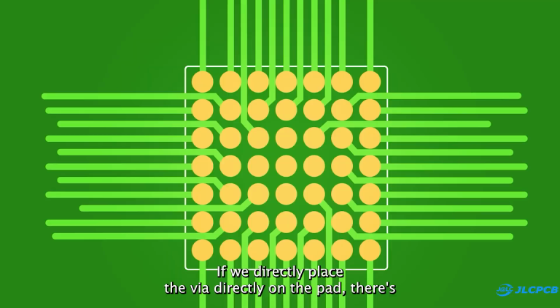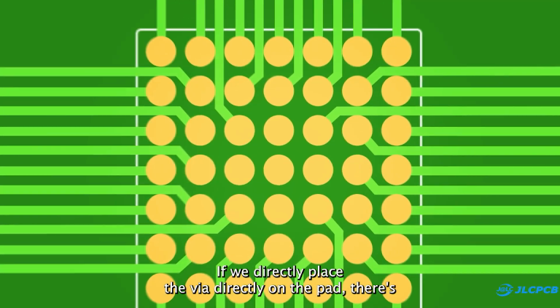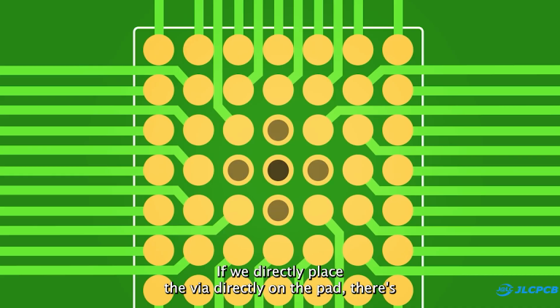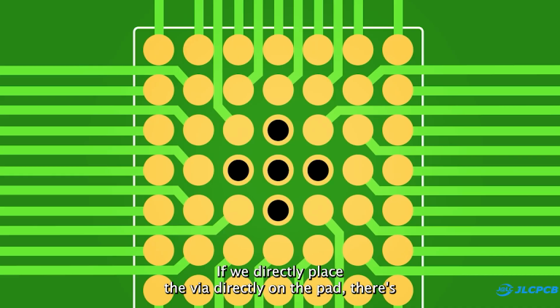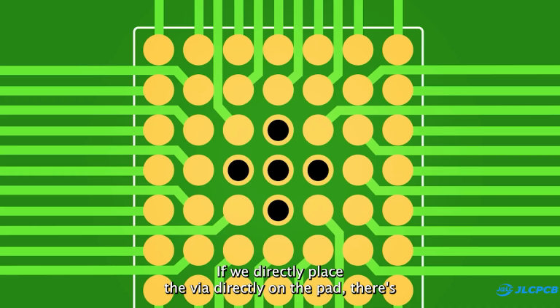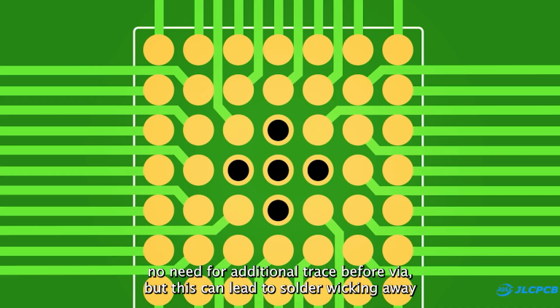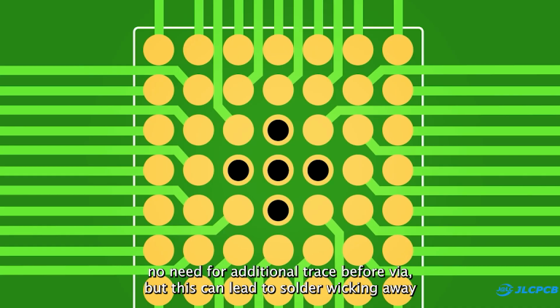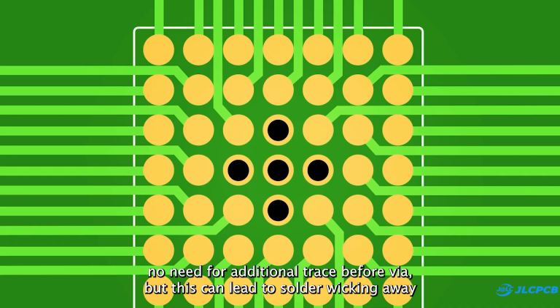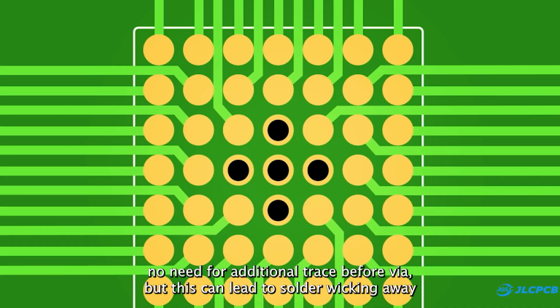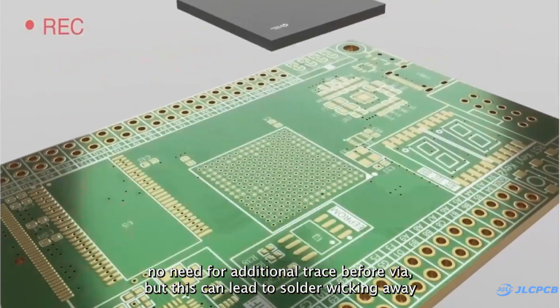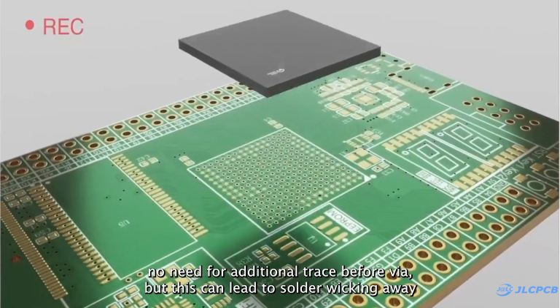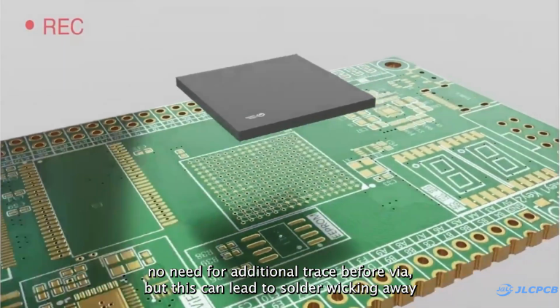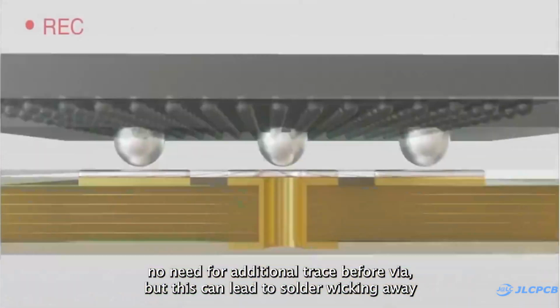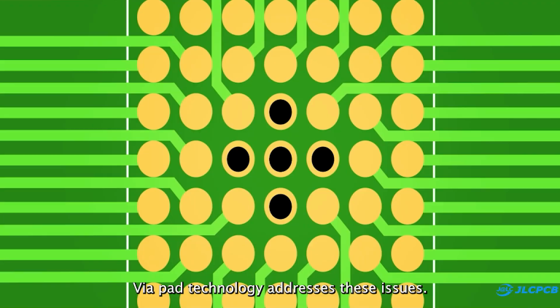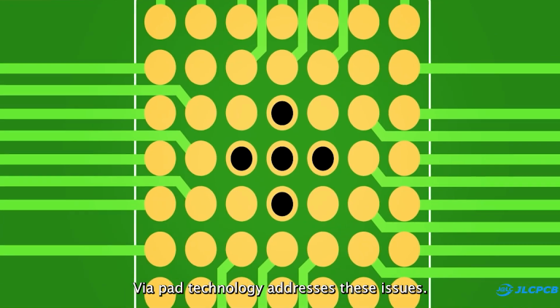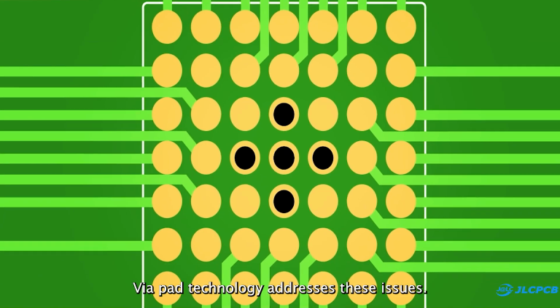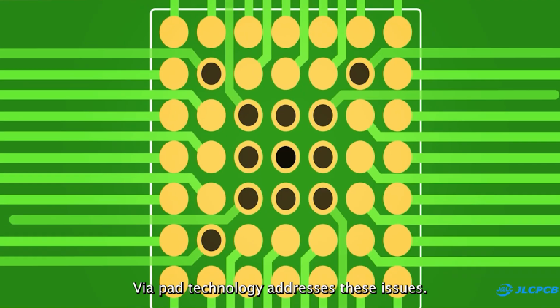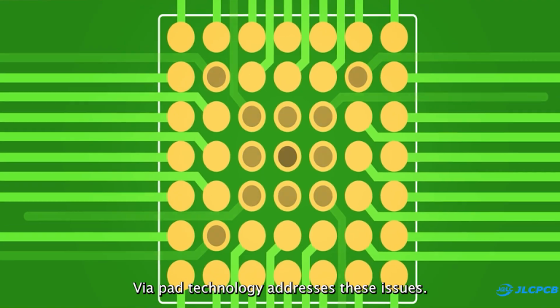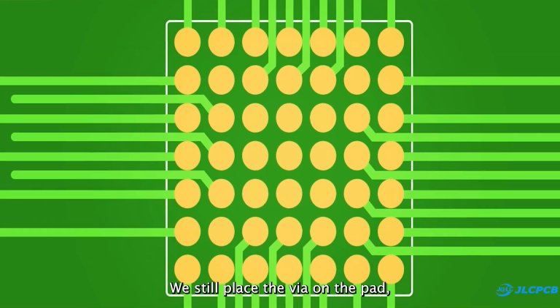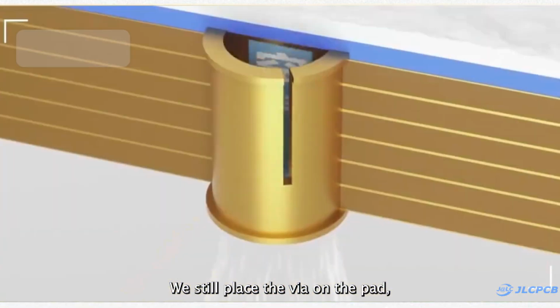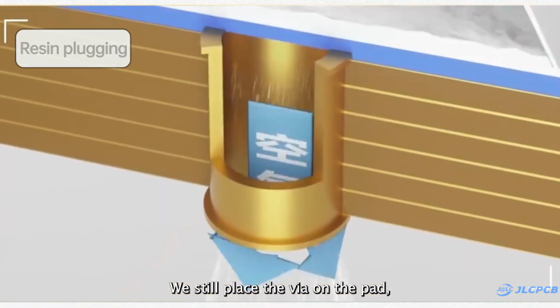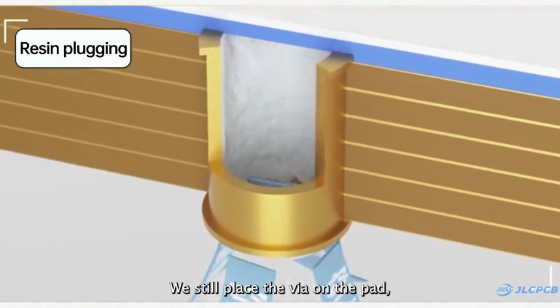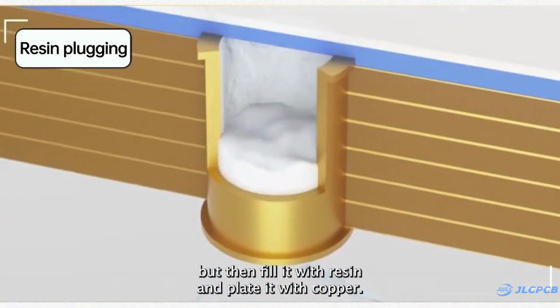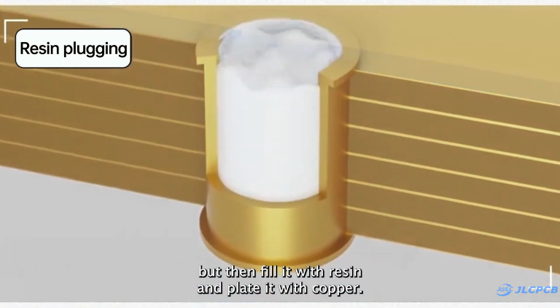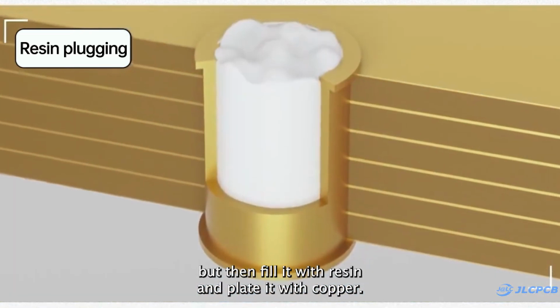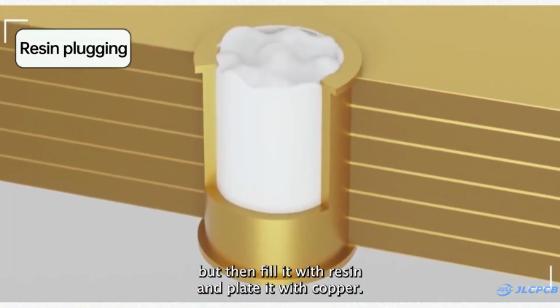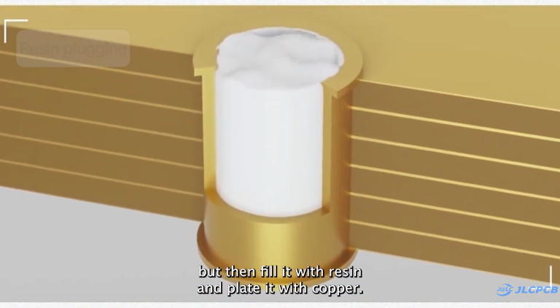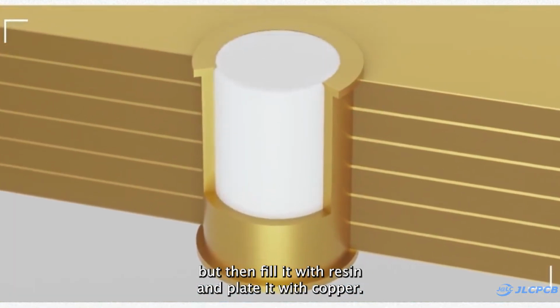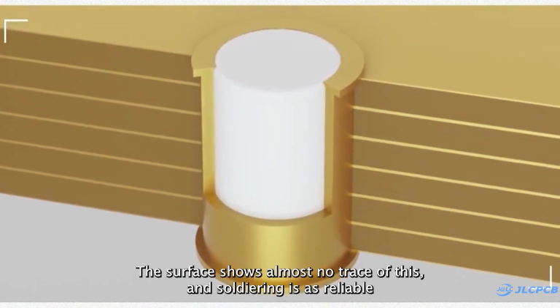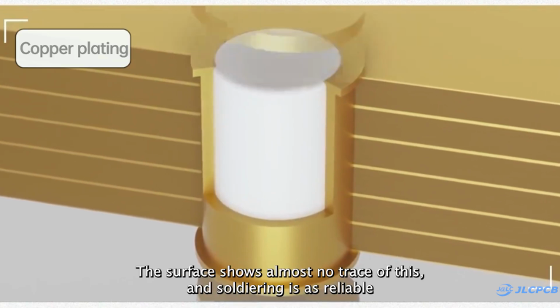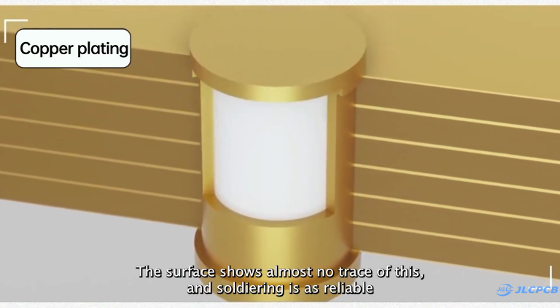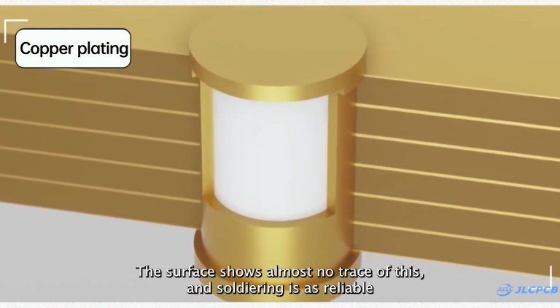JLCPCB offers free via-in-pad for their multi-layer PCBs. Using via-in-pad often means higher additional costs, but in JLCPCB you can enjoy this service for free. Via-in-pad allows vias to be placed directly on the copper pads, which gives a lot of extra flexibility in routing, especially under BGA components.